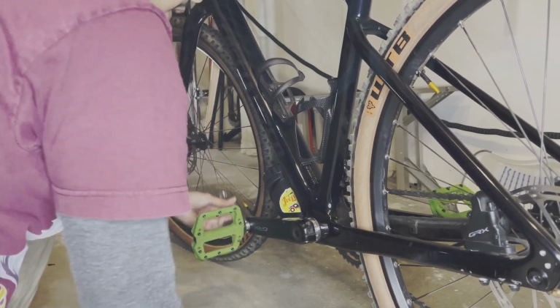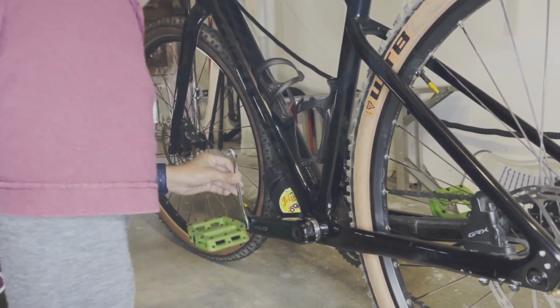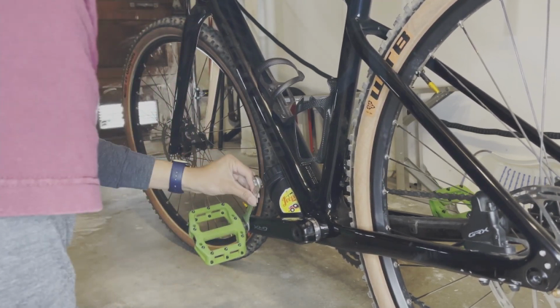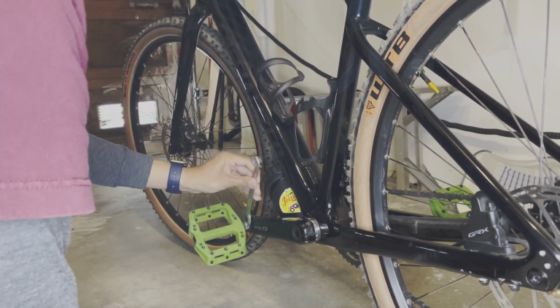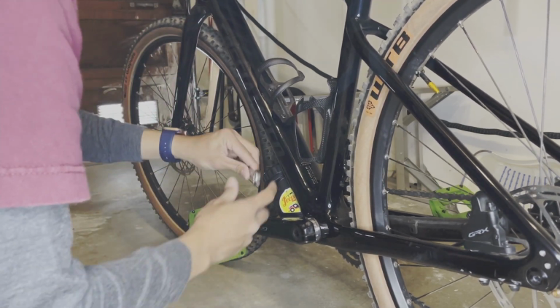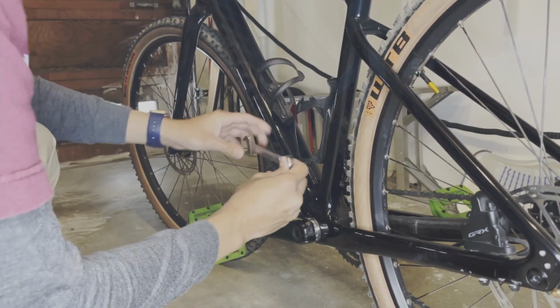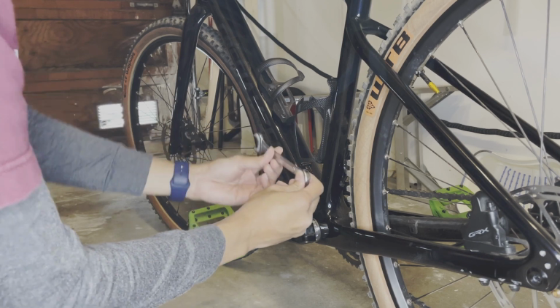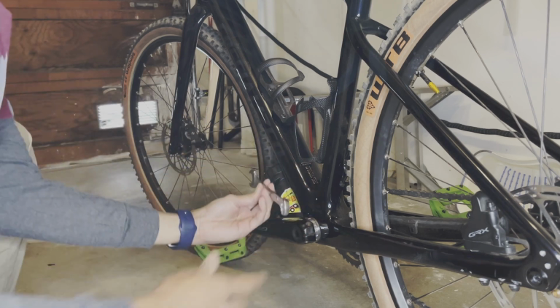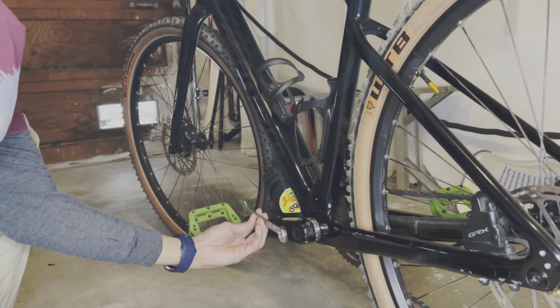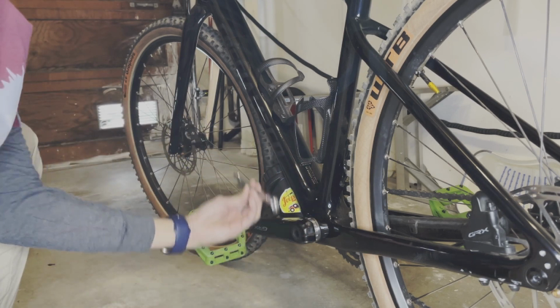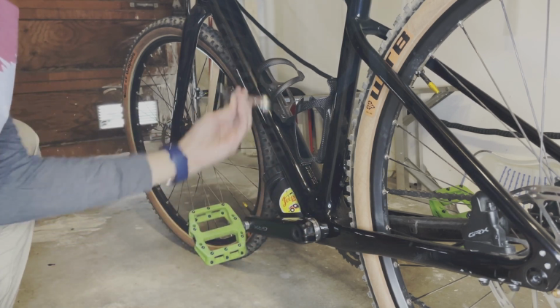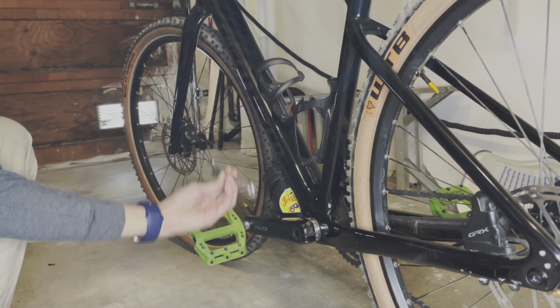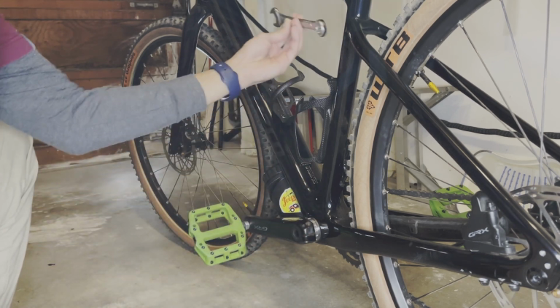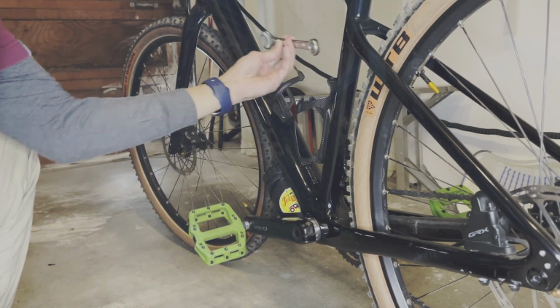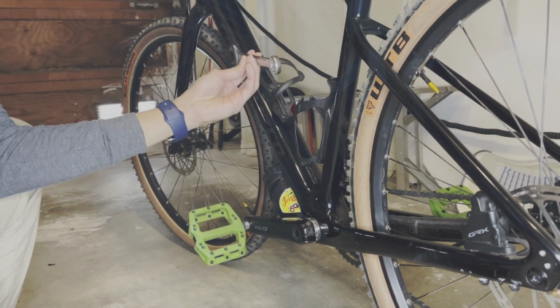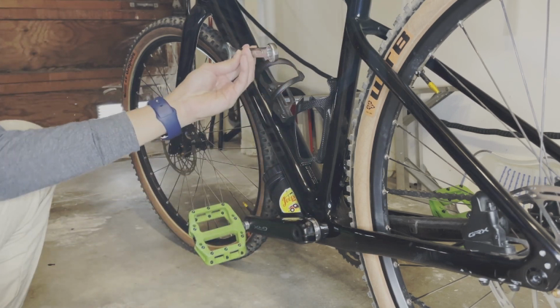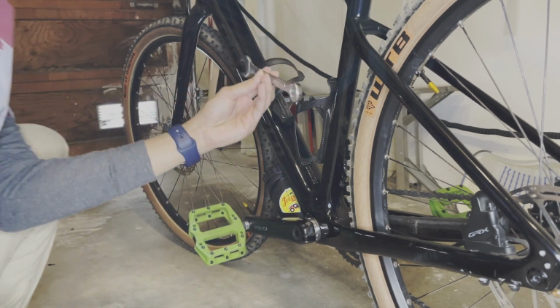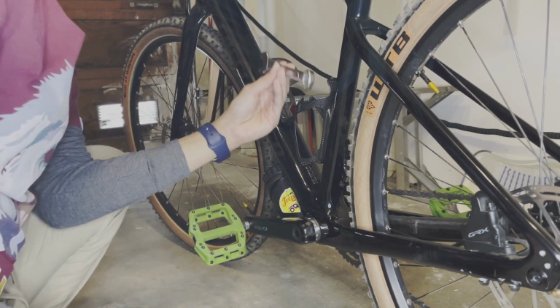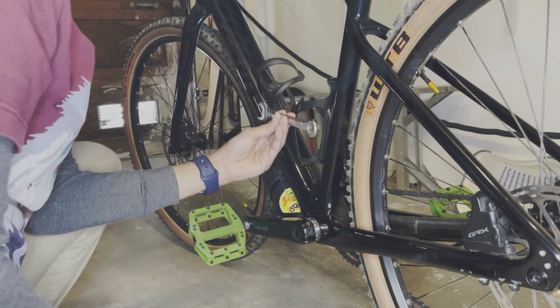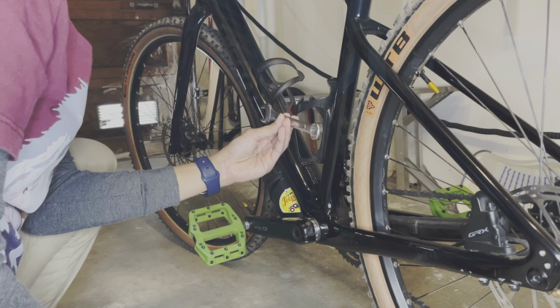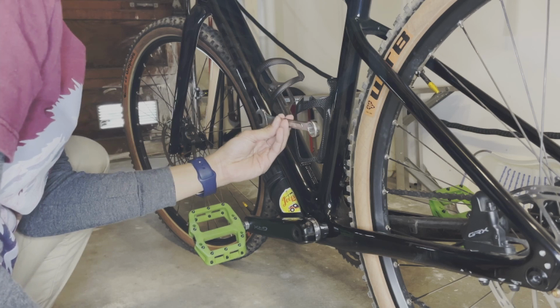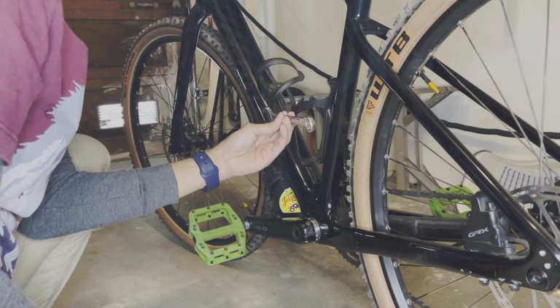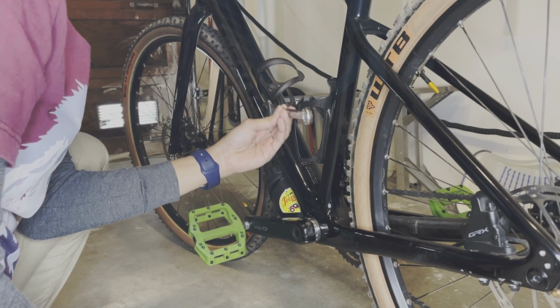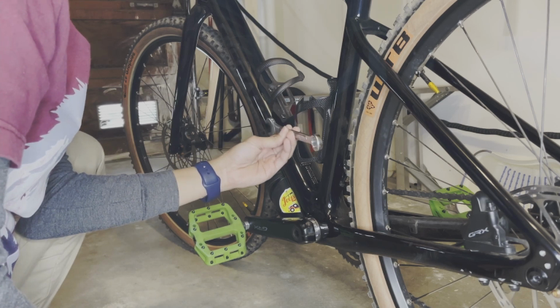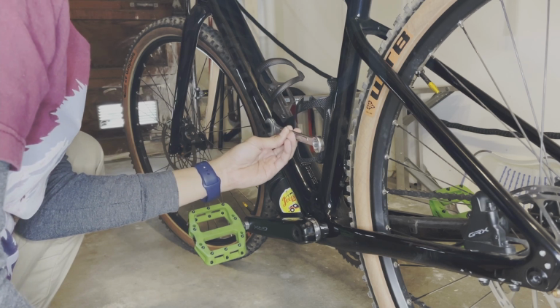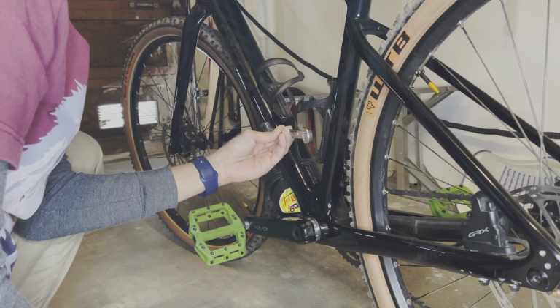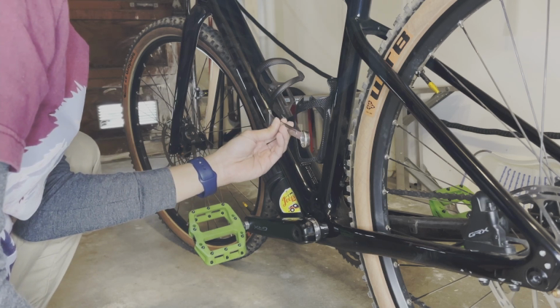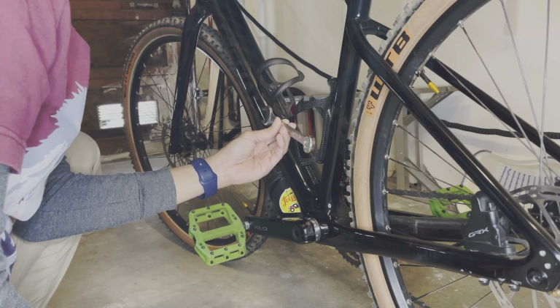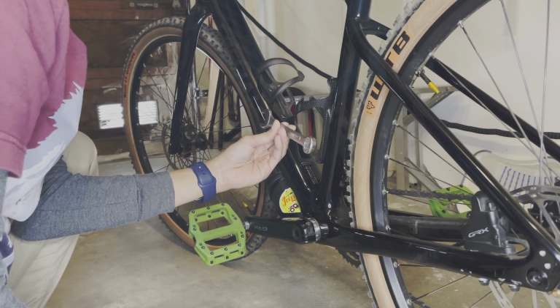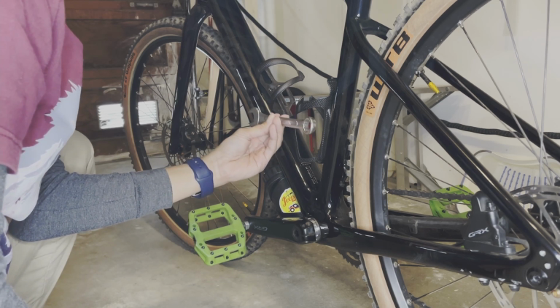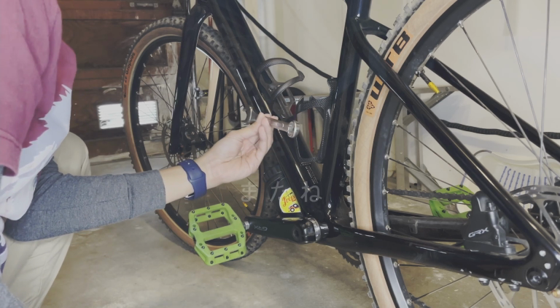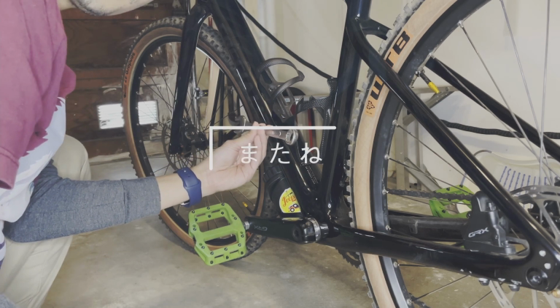And there you have it! Remember this is the position for both left and right pedals. If you like this video and find it helpful, please click the like button and share this with your friends. Thanks!